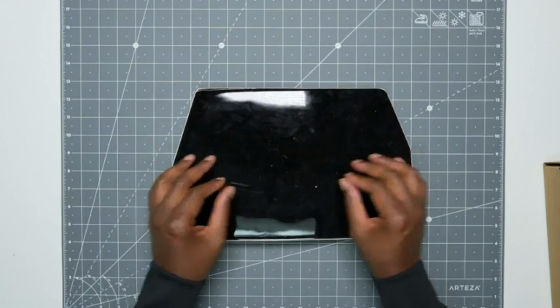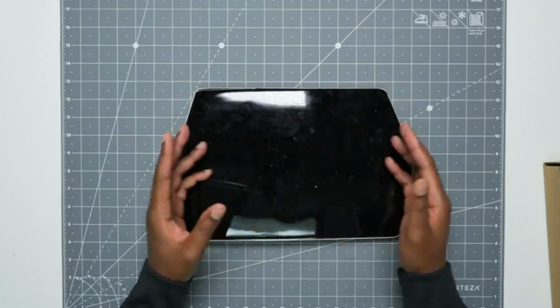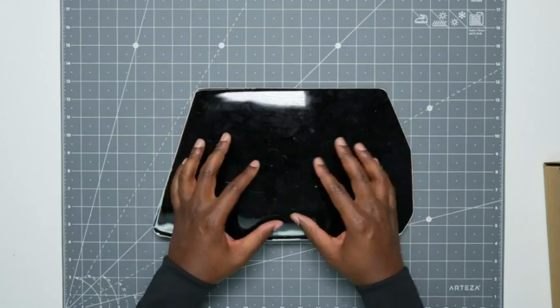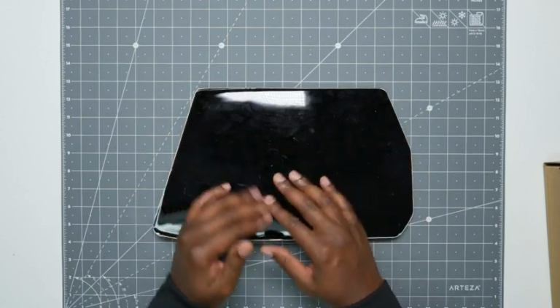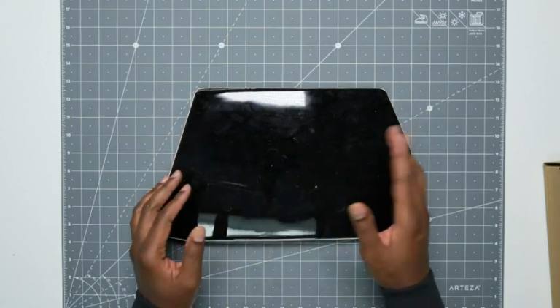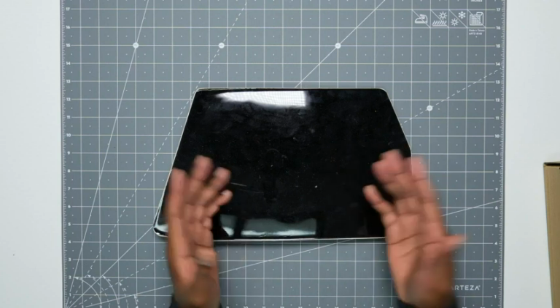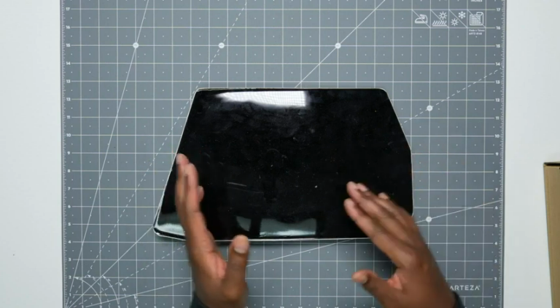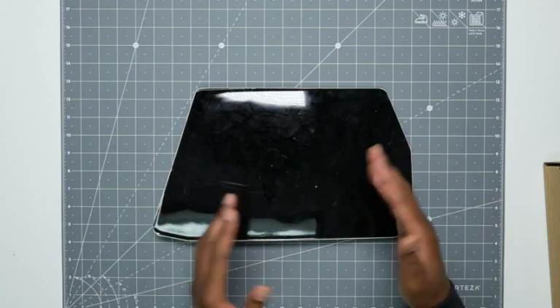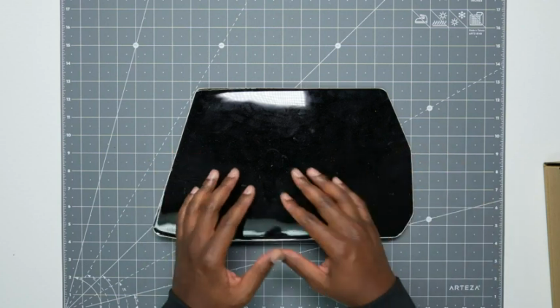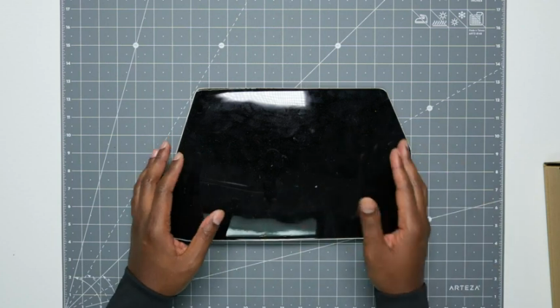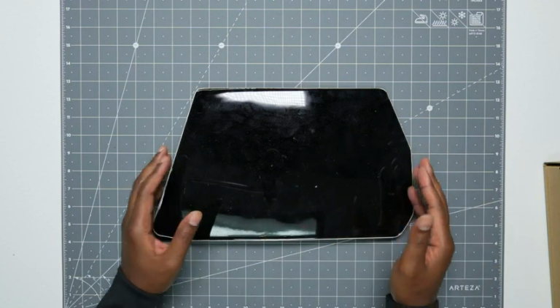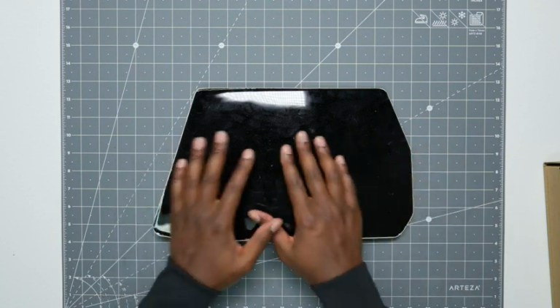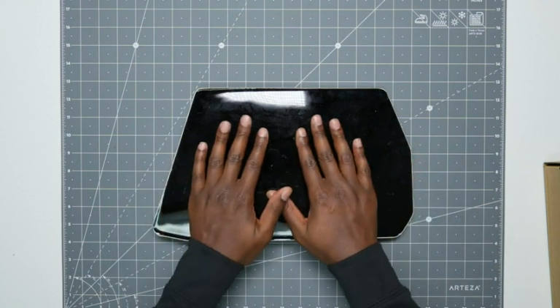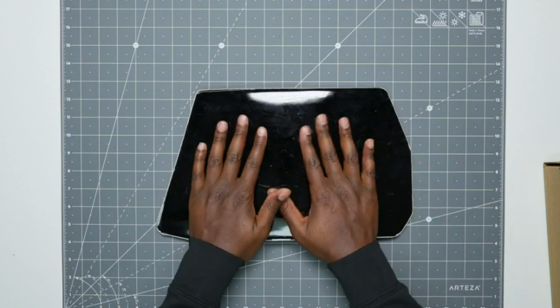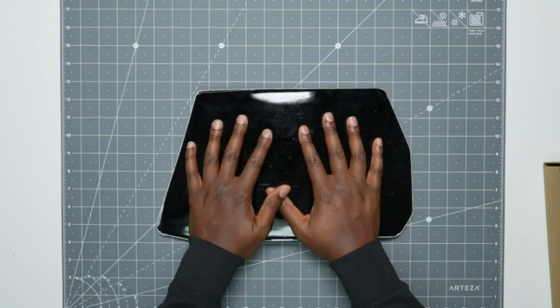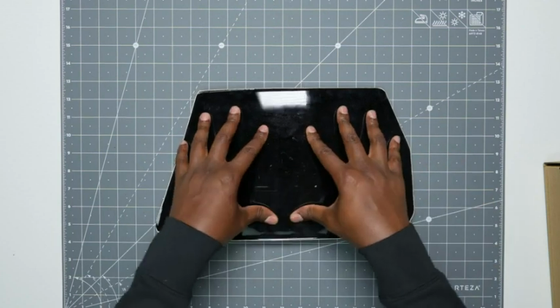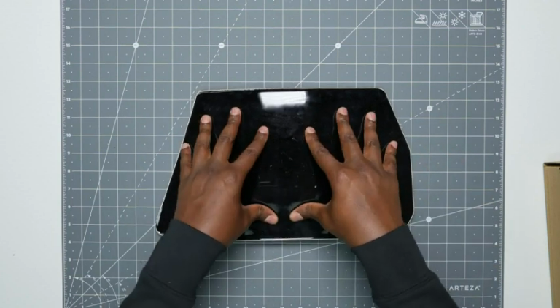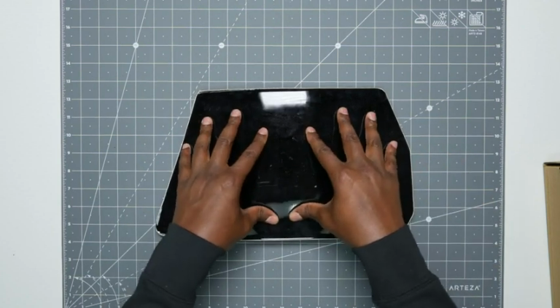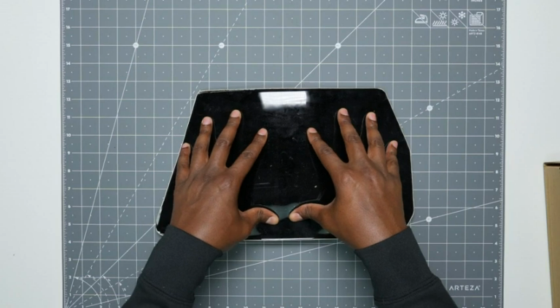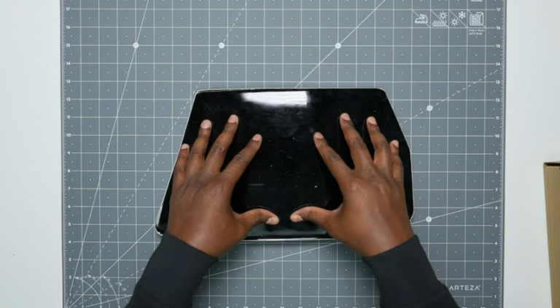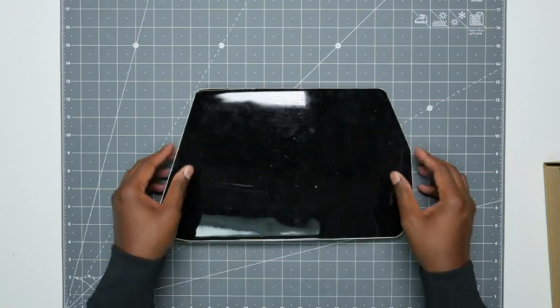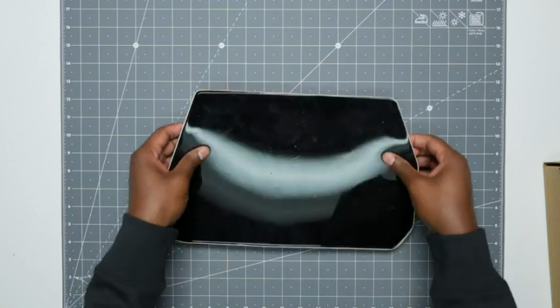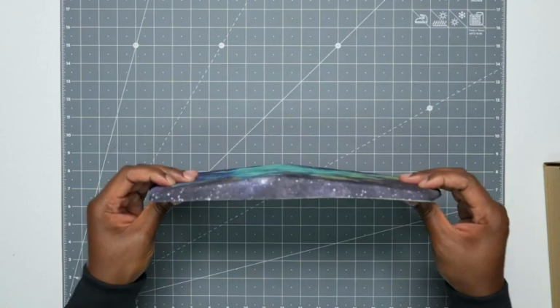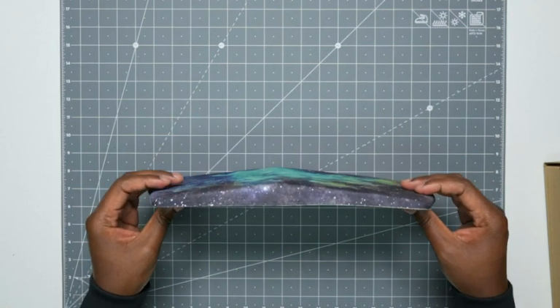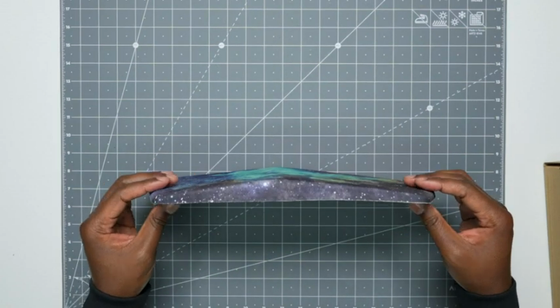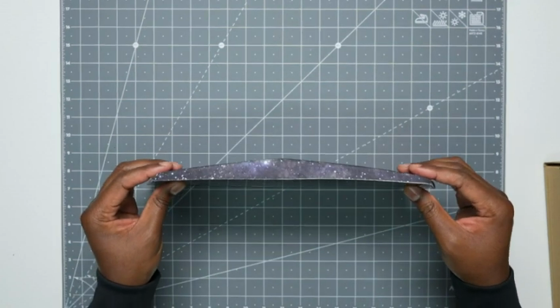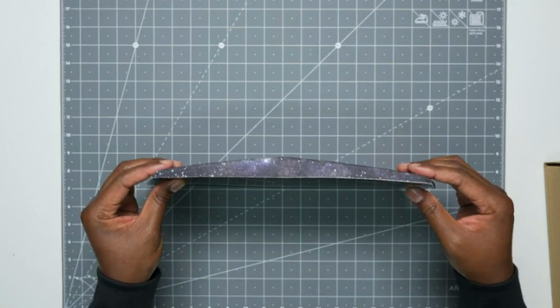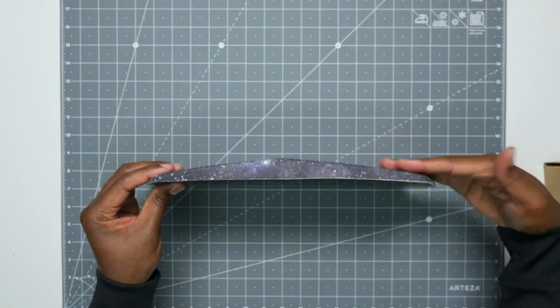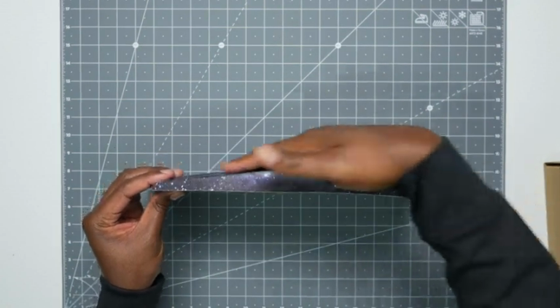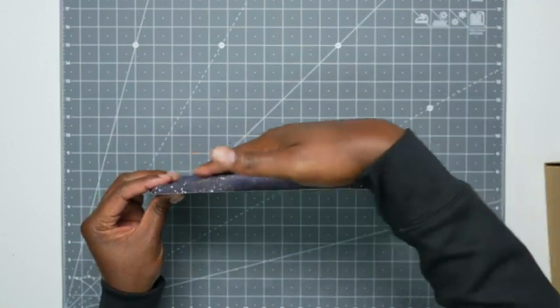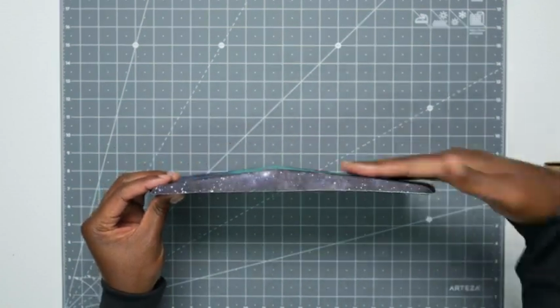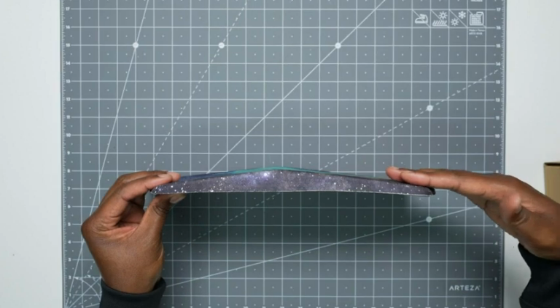It does pick up a lot of dirt and dust, so you can just wash it off if you need to, if it gets too dirty. But this thing is very sticky, so it's not going anywhere. As you can see right here, it is at an angle — about an eight degree angle.